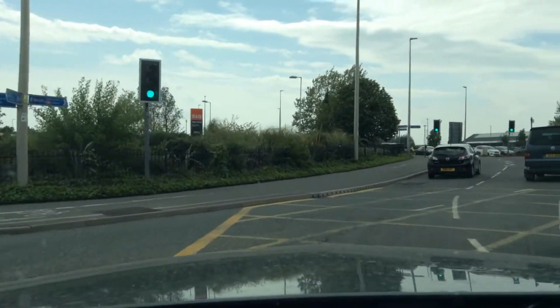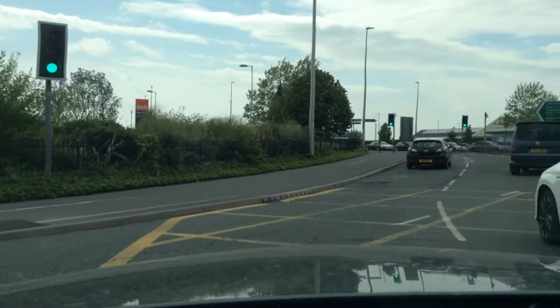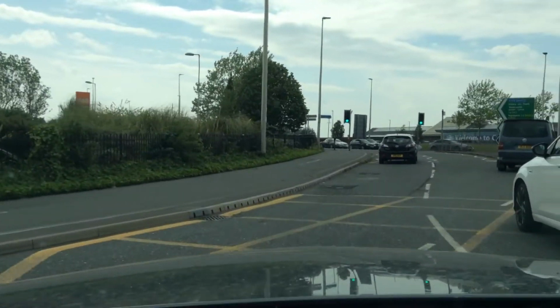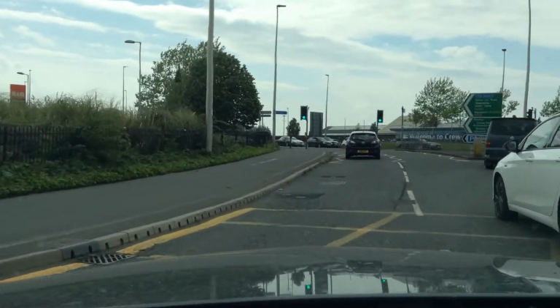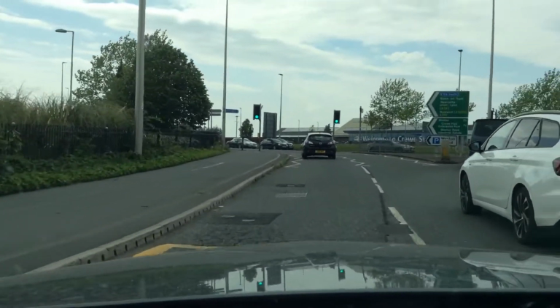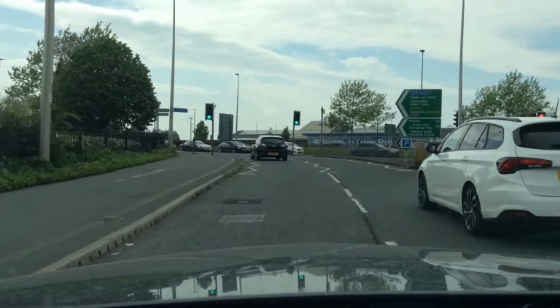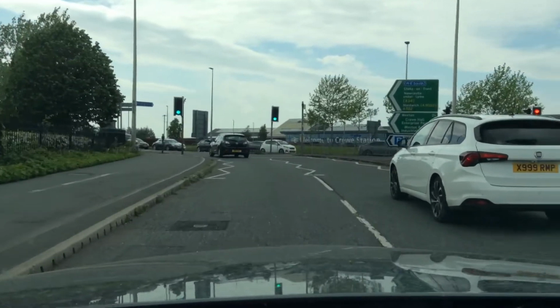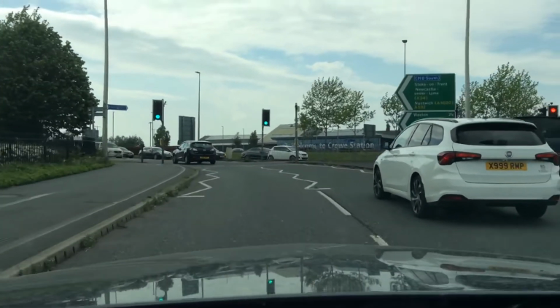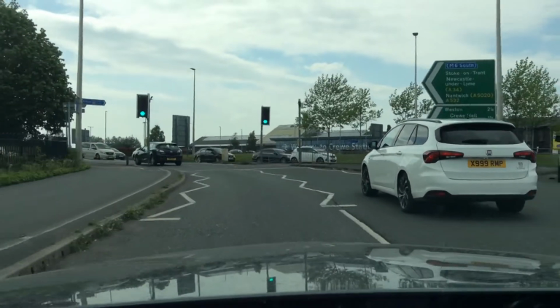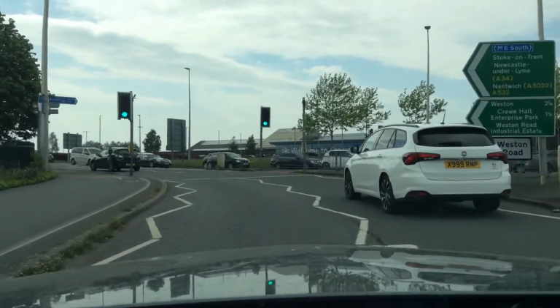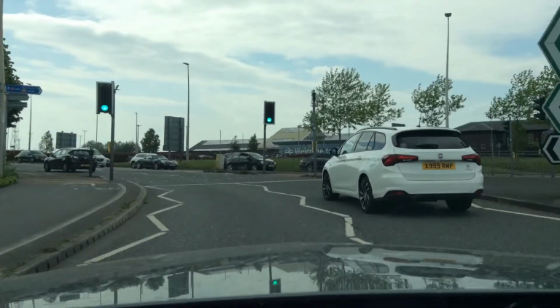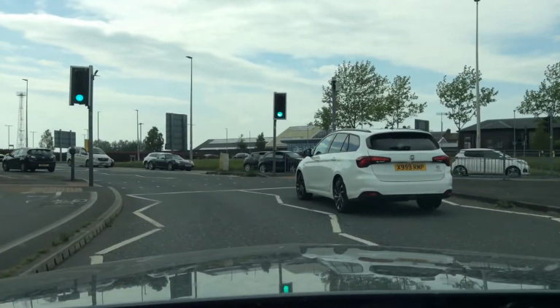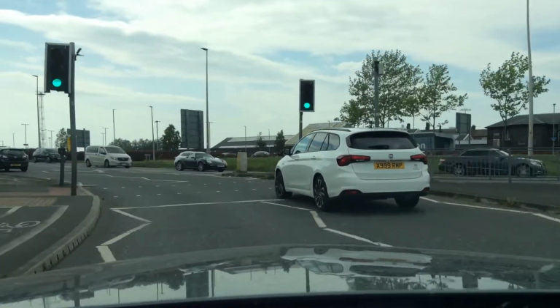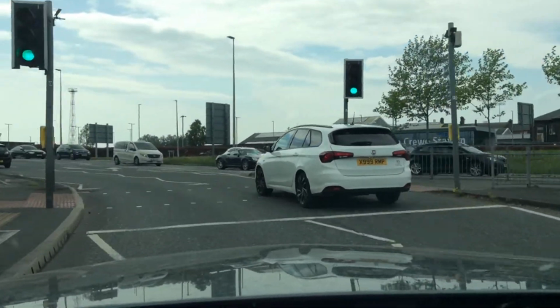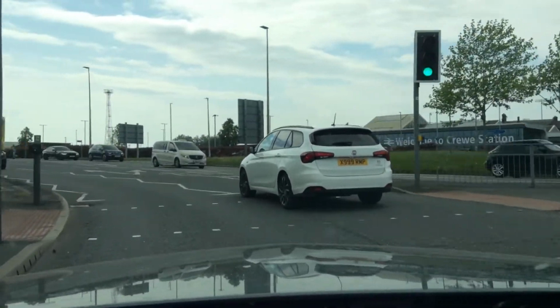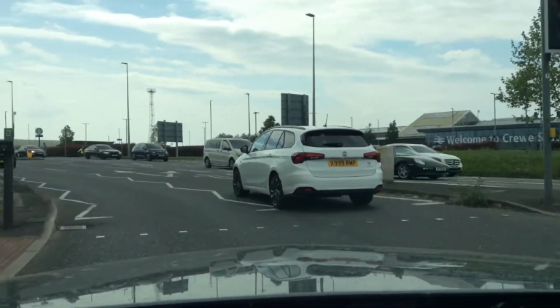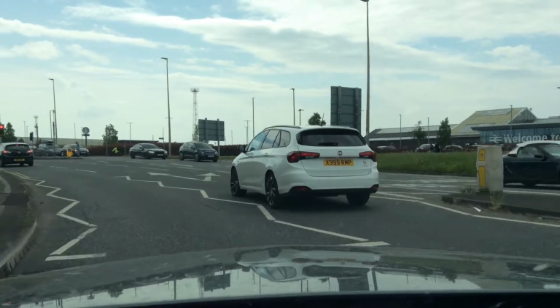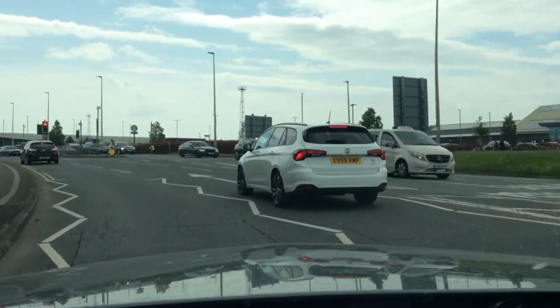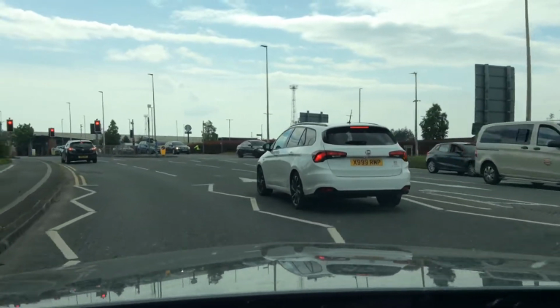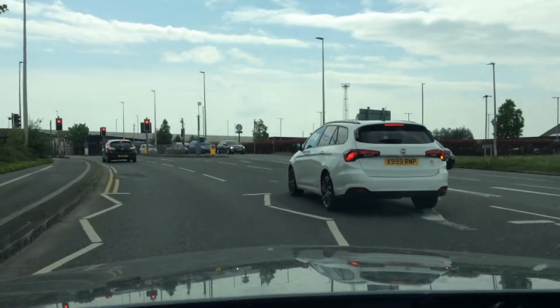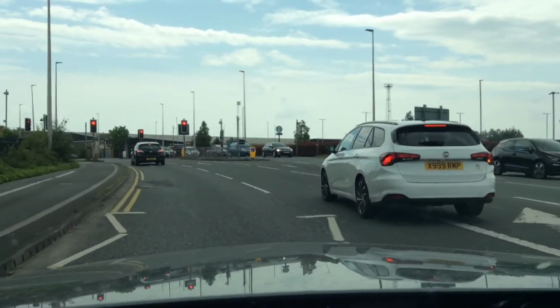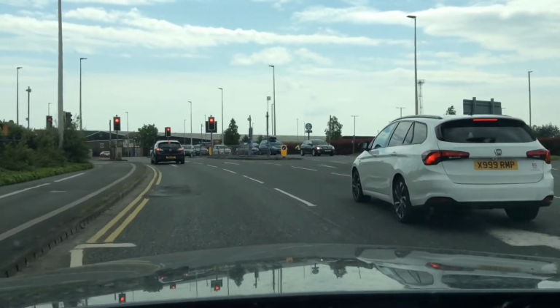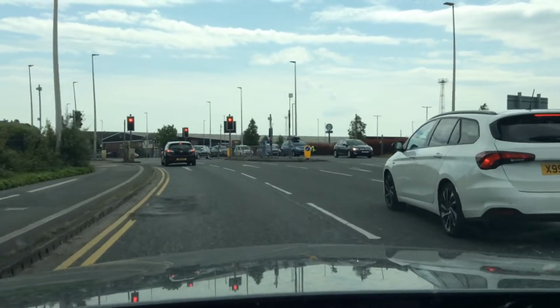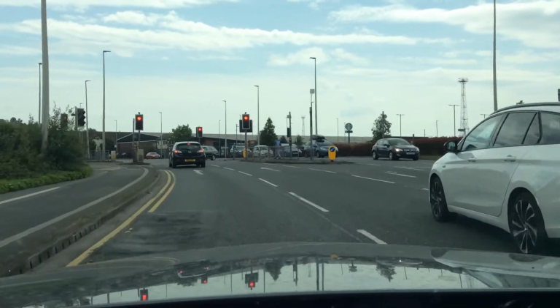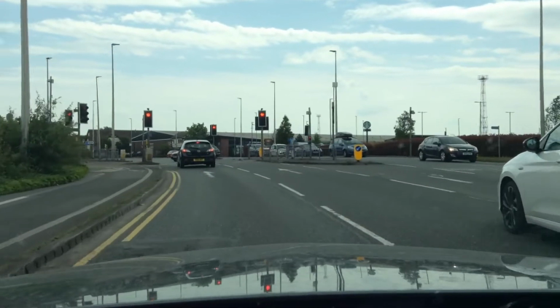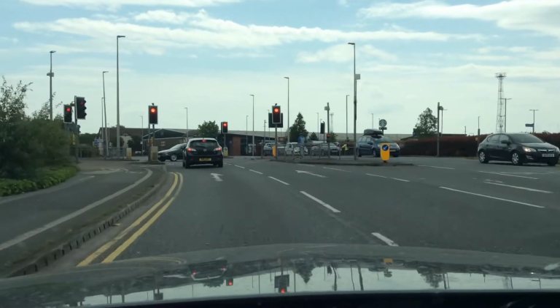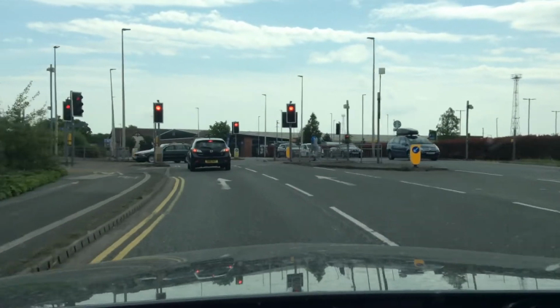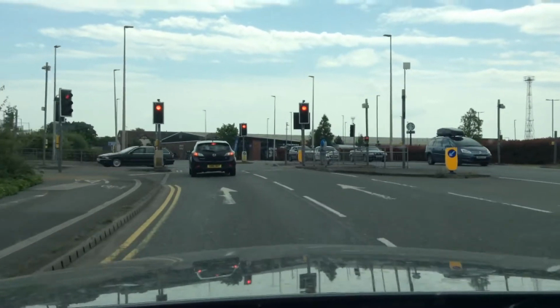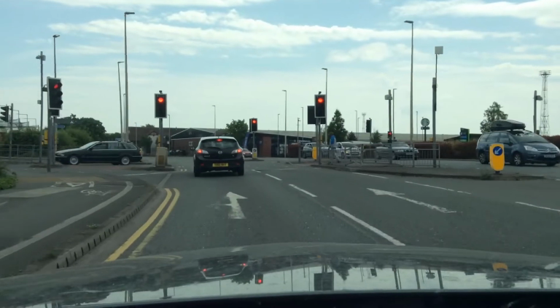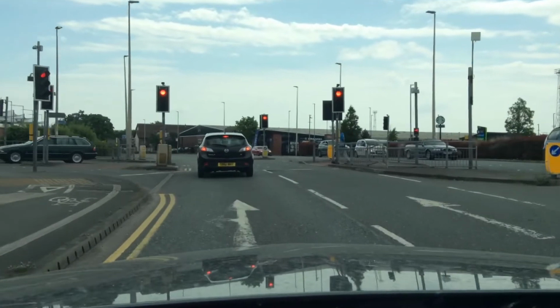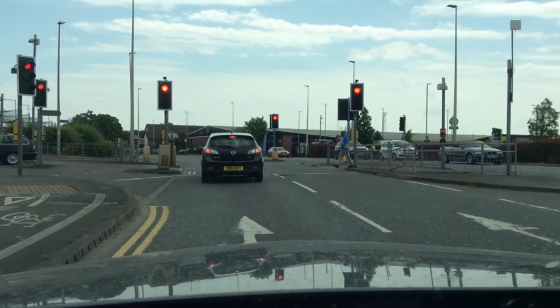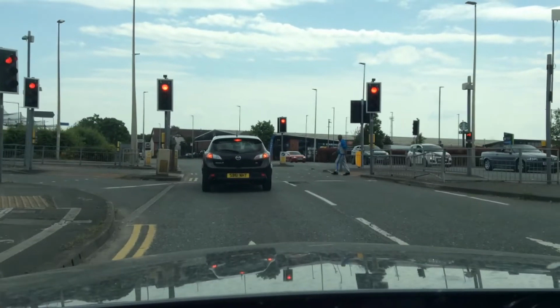Middle mirror, left mirror, signalling left, left door mirror check for cyclists. And it's a new road — new mirrors — middle mirror, right mirror. And I'm just going to check my middle mirror and bring the car to a stop at this pedestrian crossing.